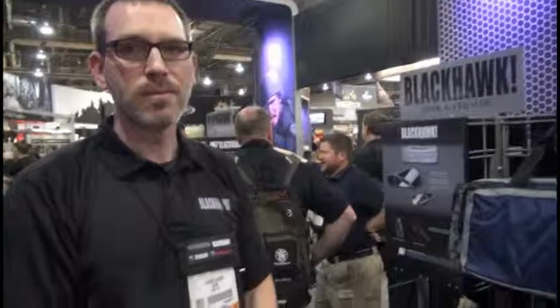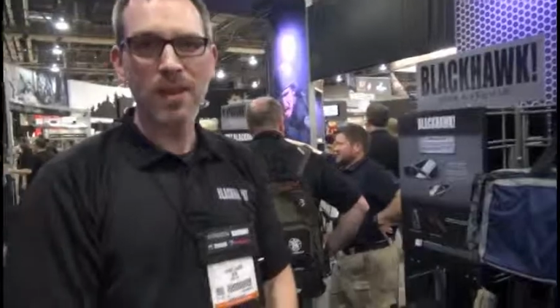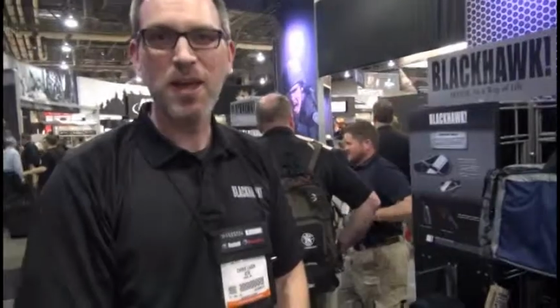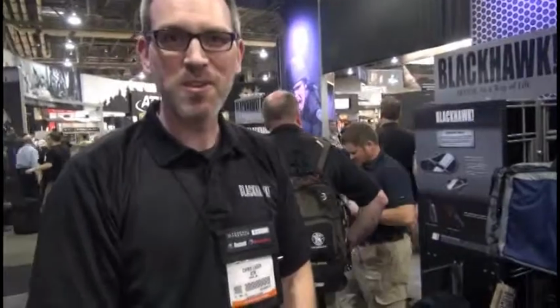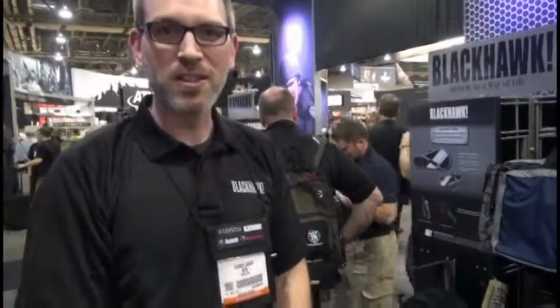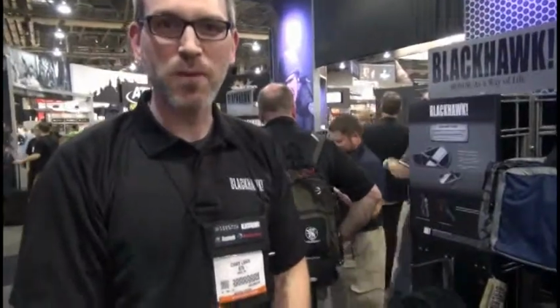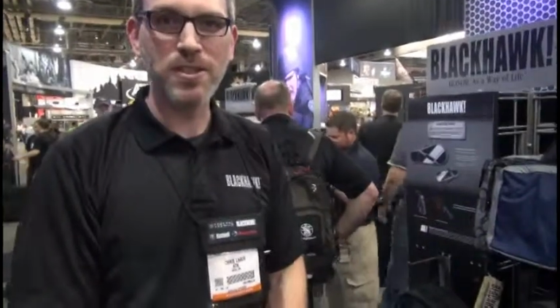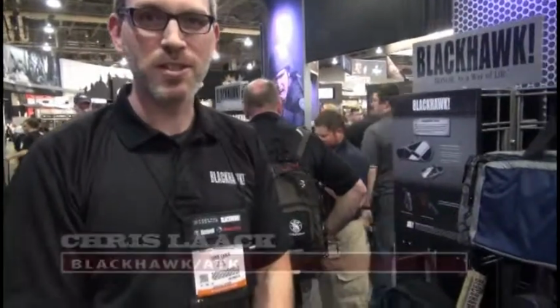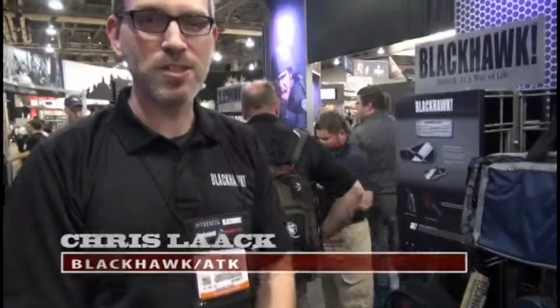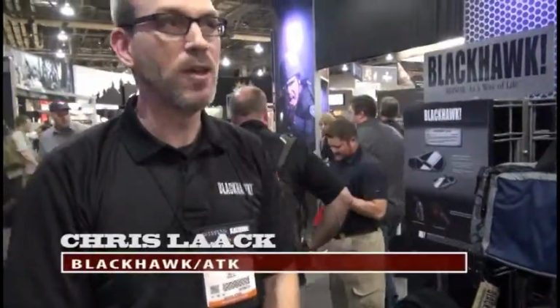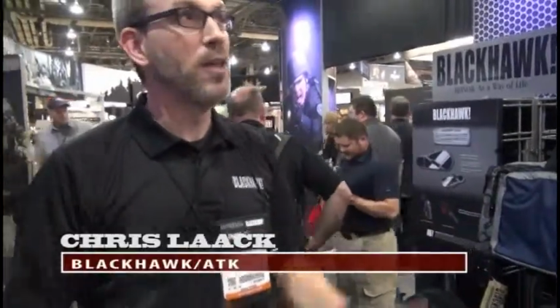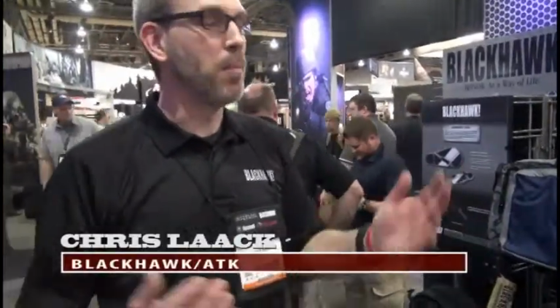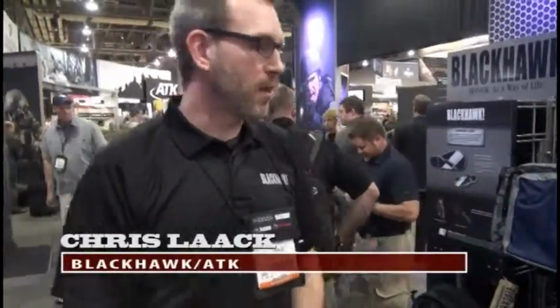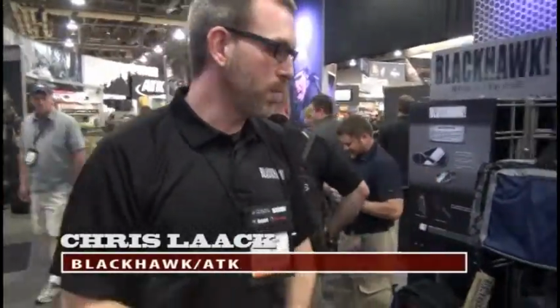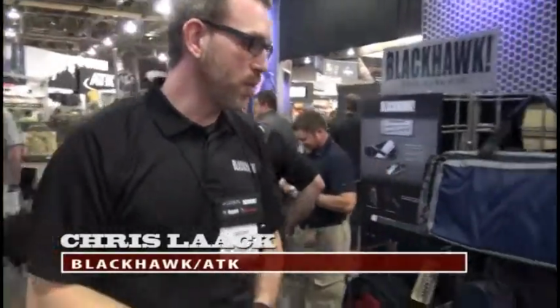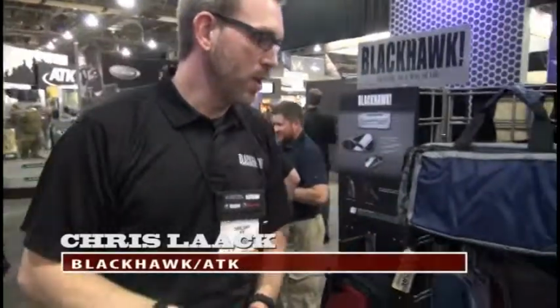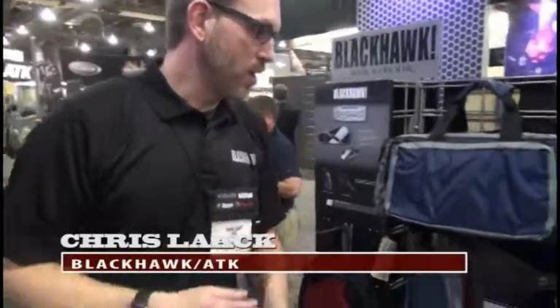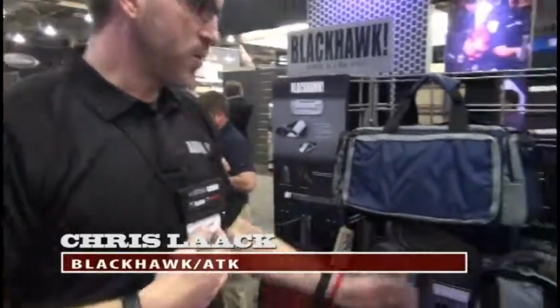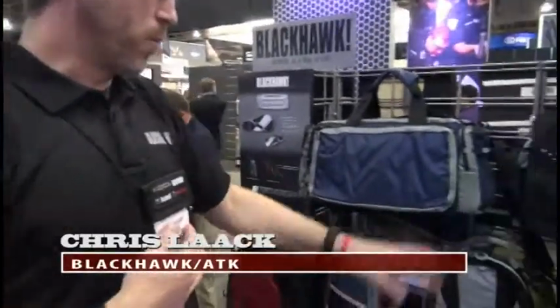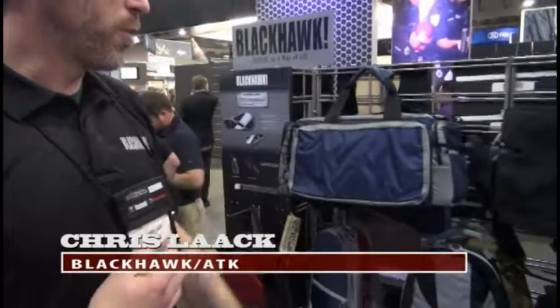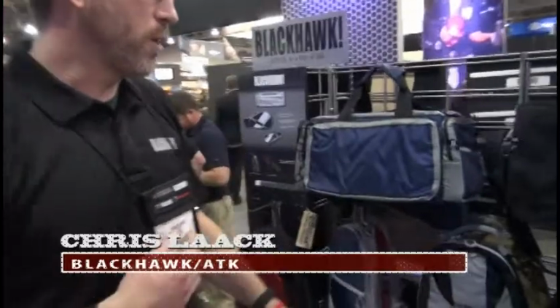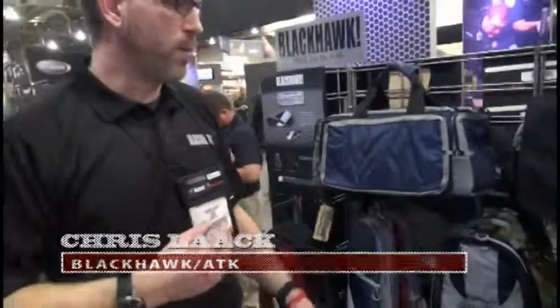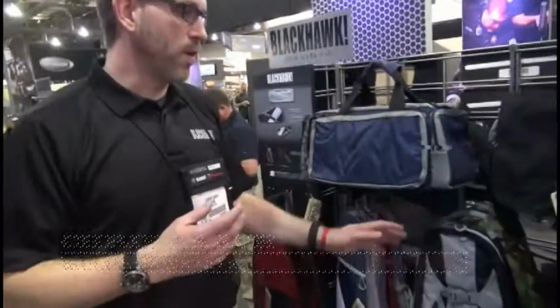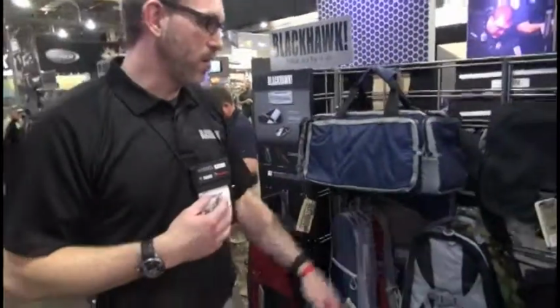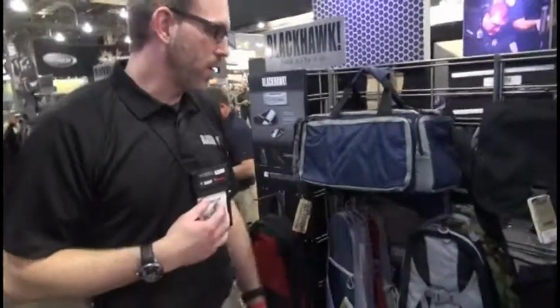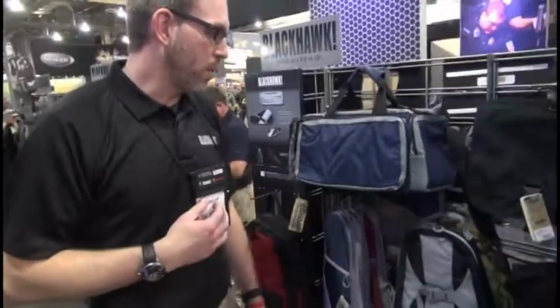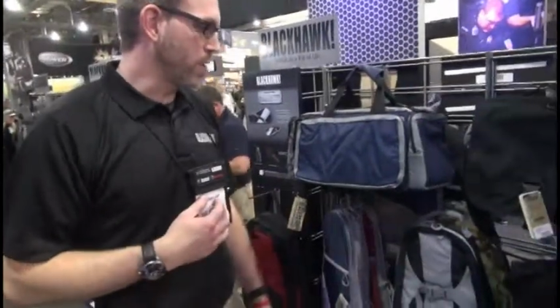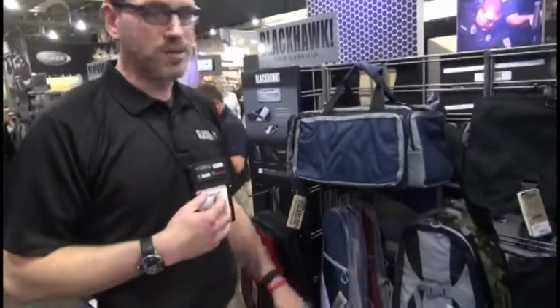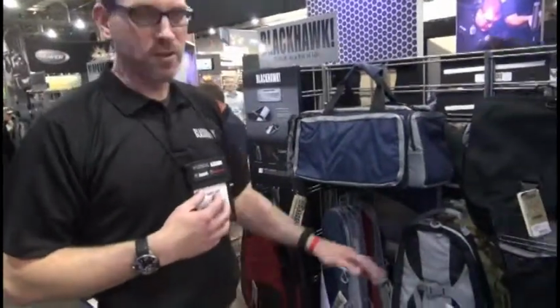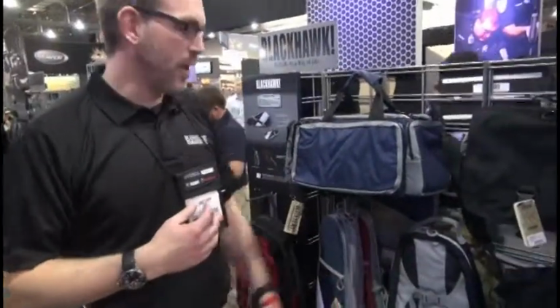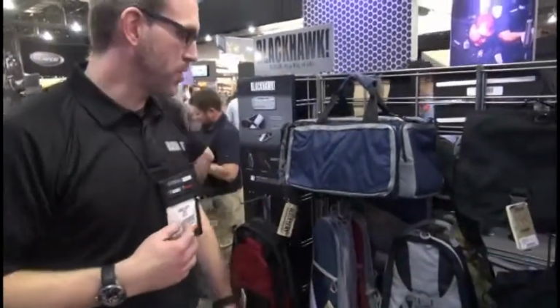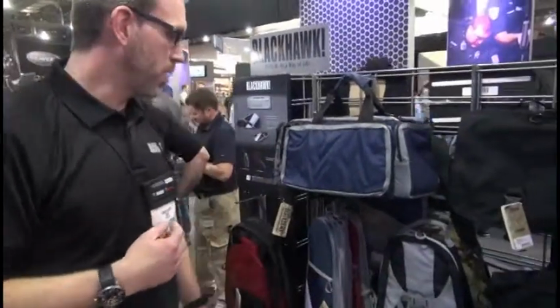Hi, Chris Locke, 2014 SHOT Show in the Blackhawk booth. I just want to run through a couple of our product launches over the last year here.